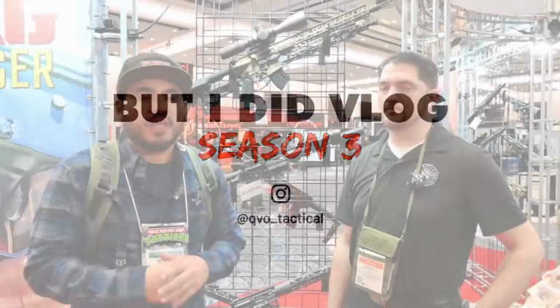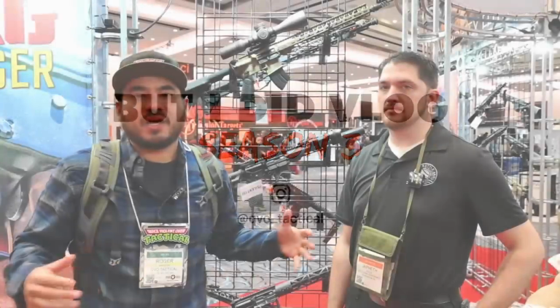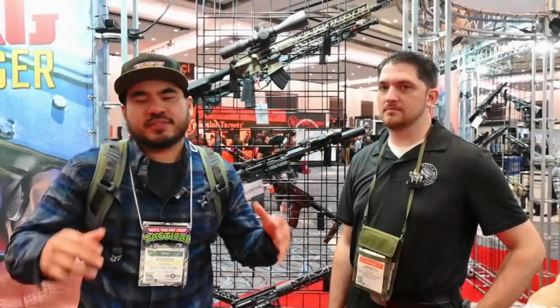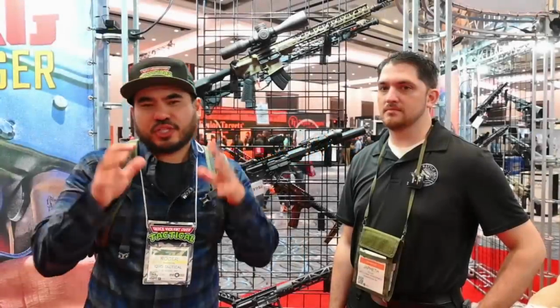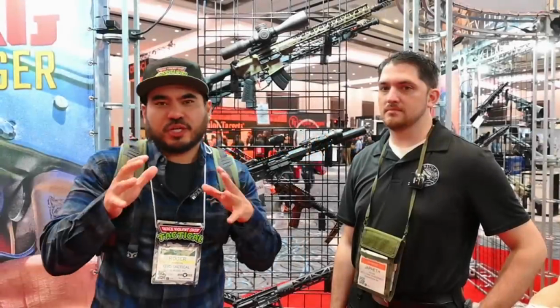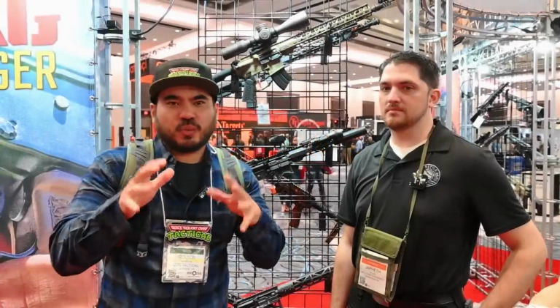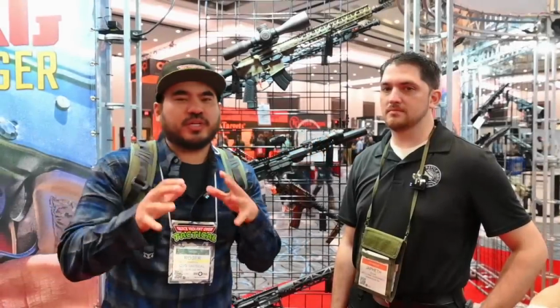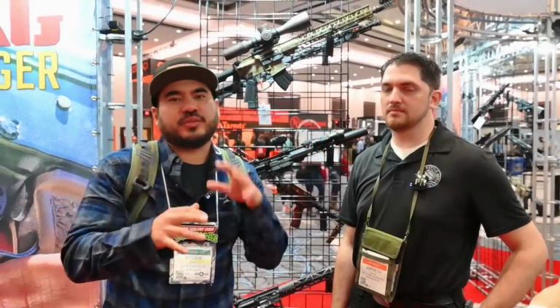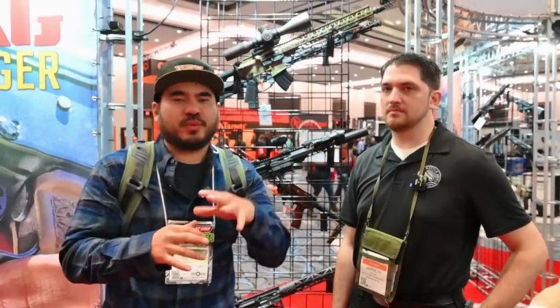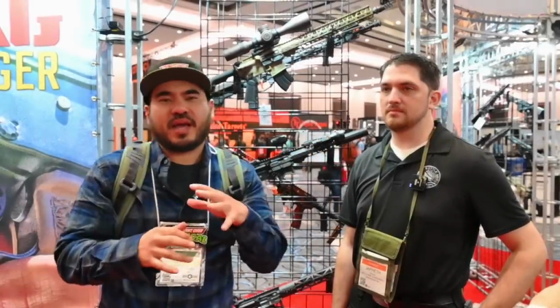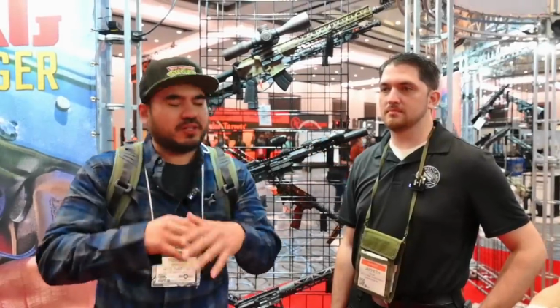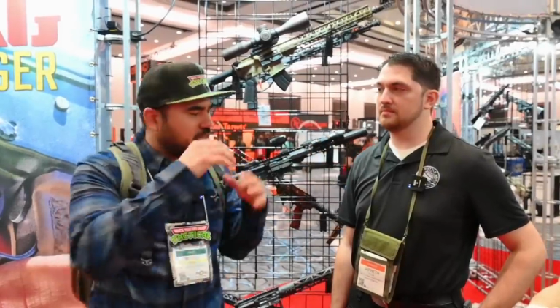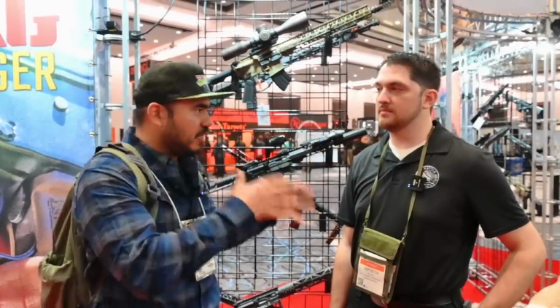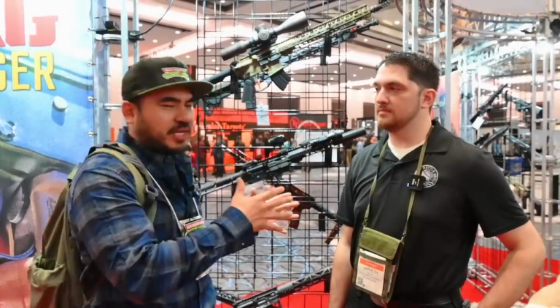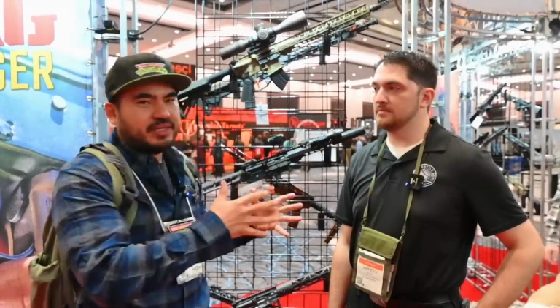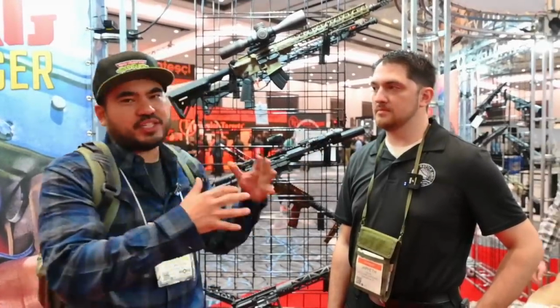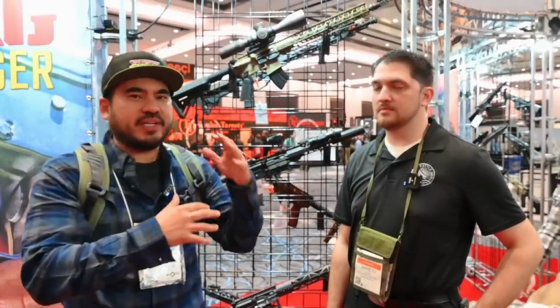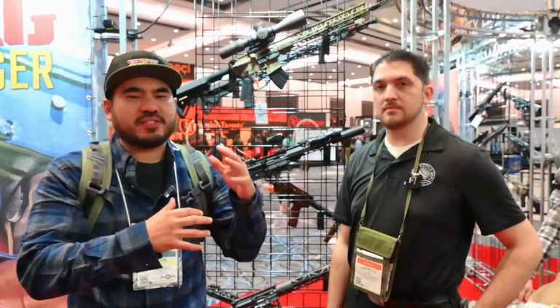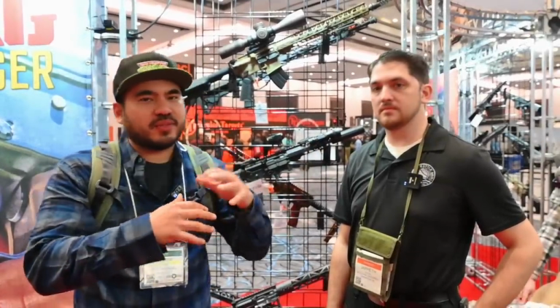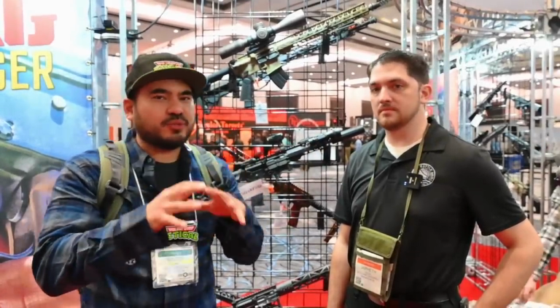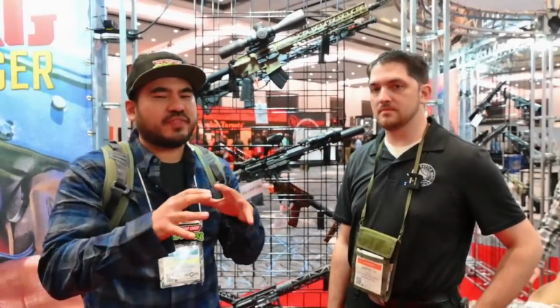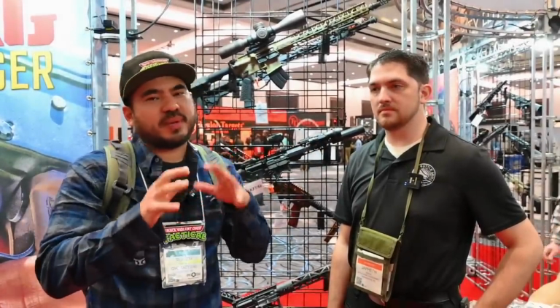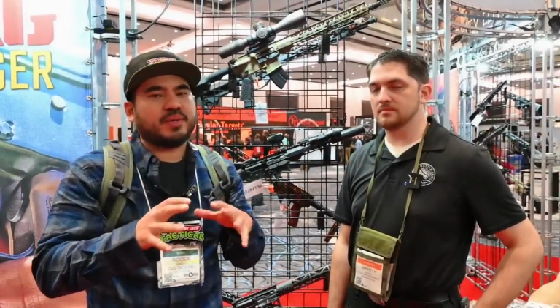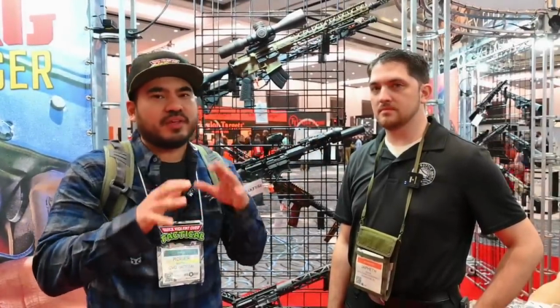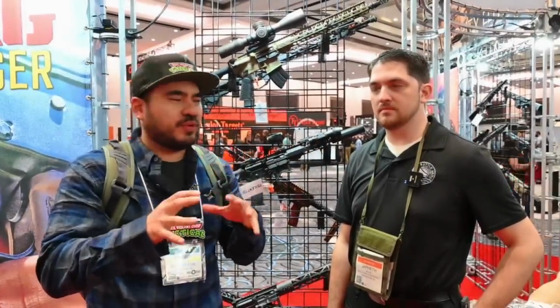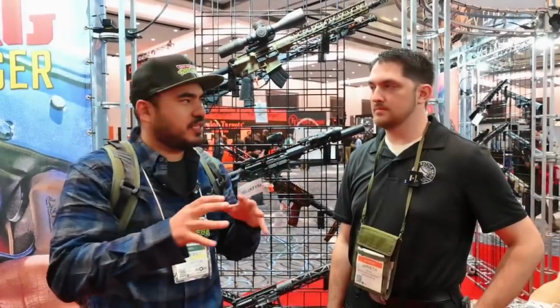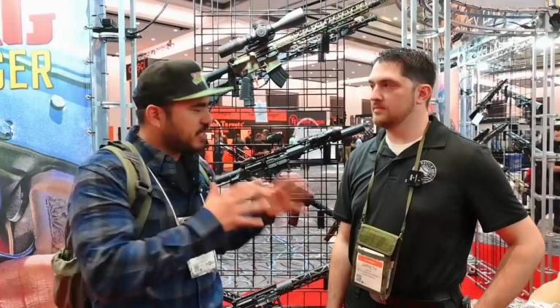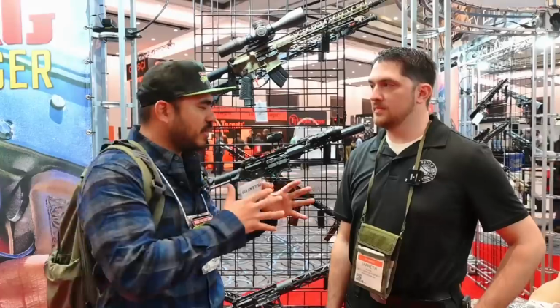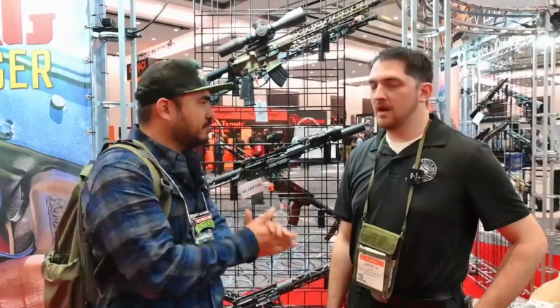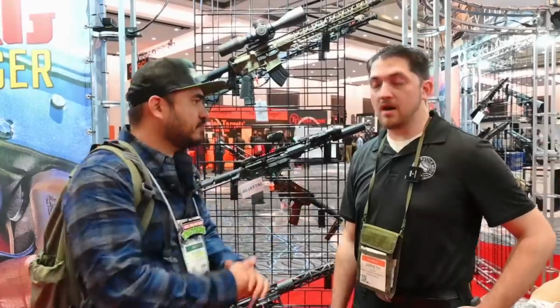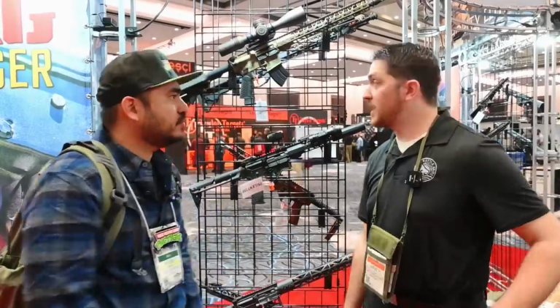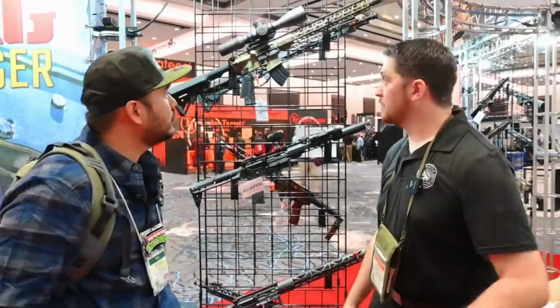Alright guys, SHOT Show 2022 here with Battle Arms, here with Jay. He's gonna run down some of the cool new stuff they're coming out with for this year.